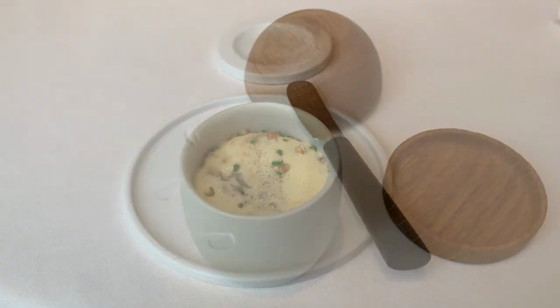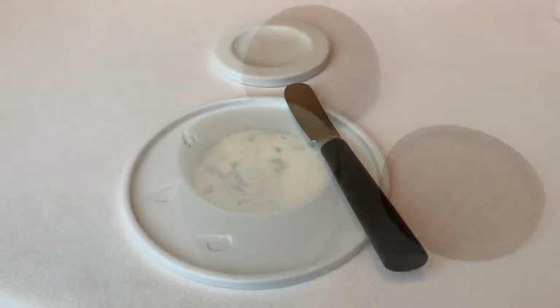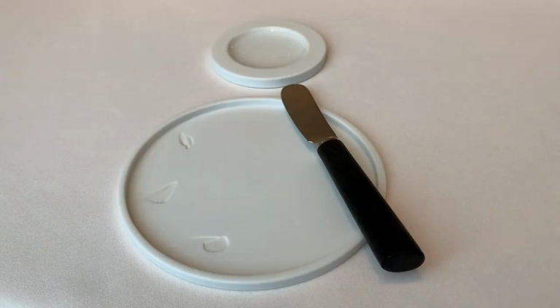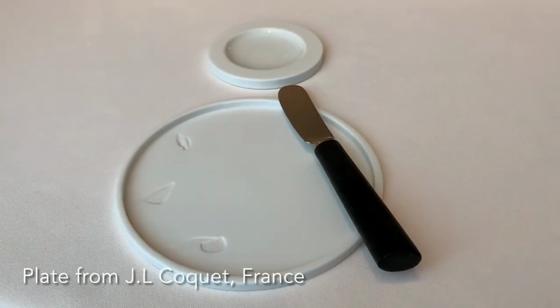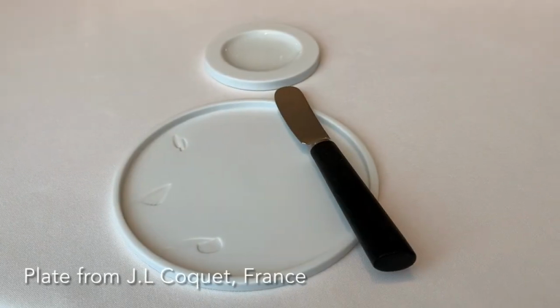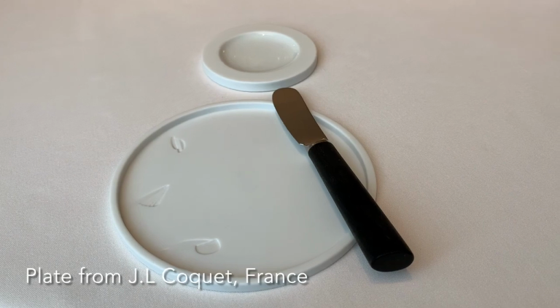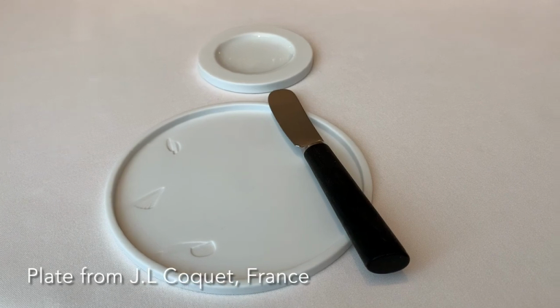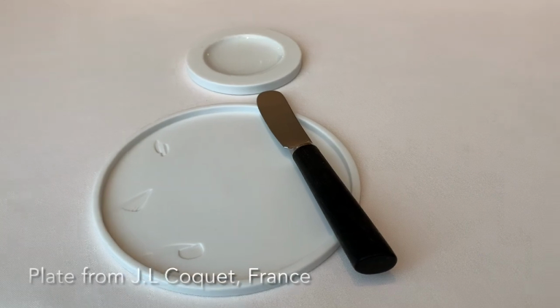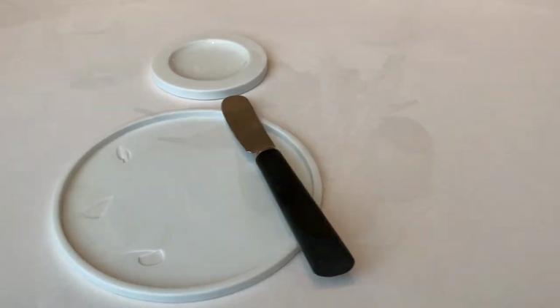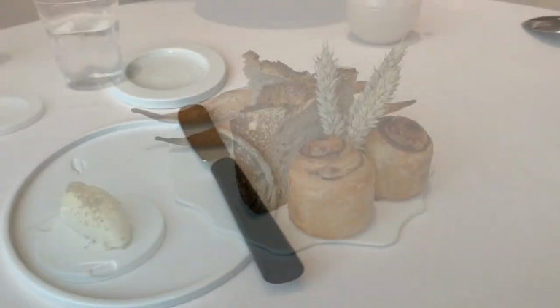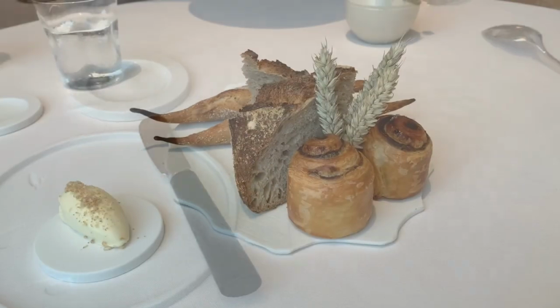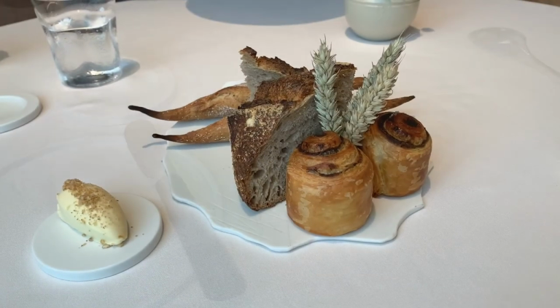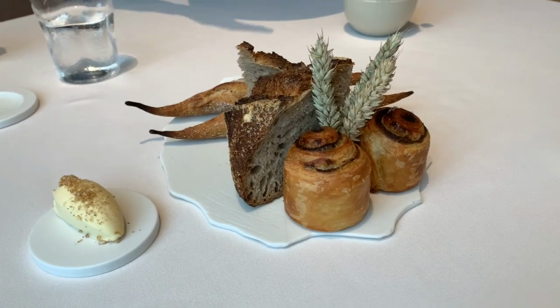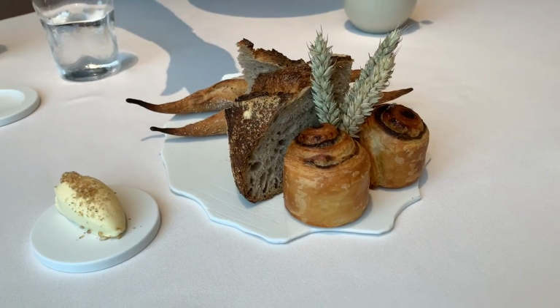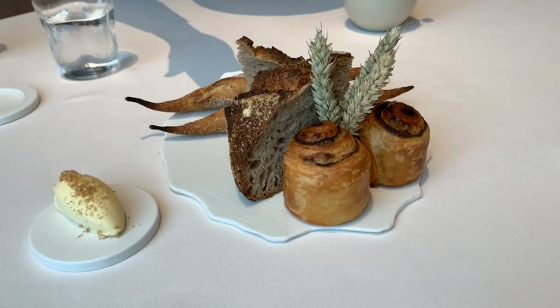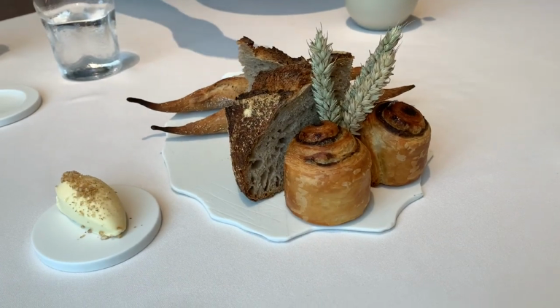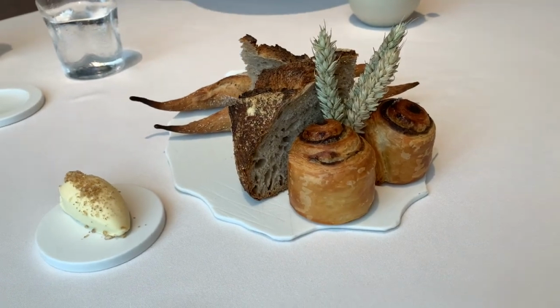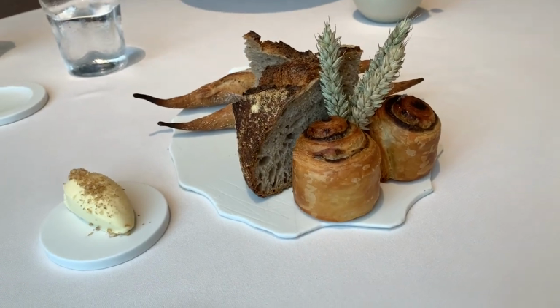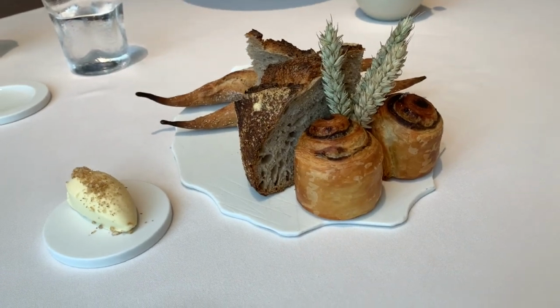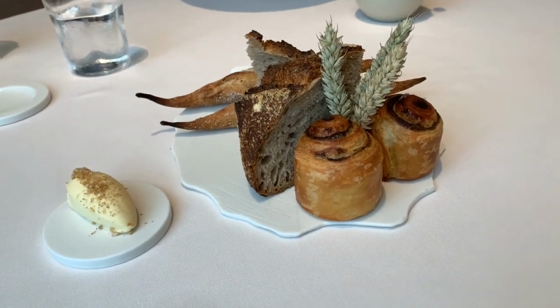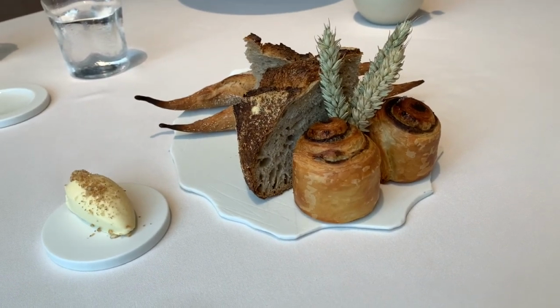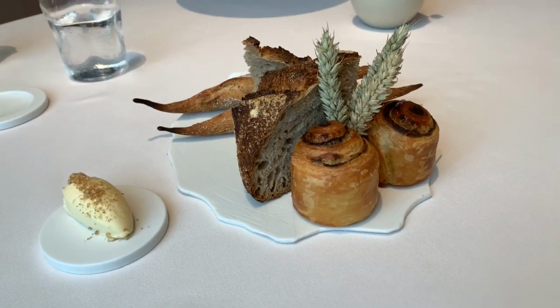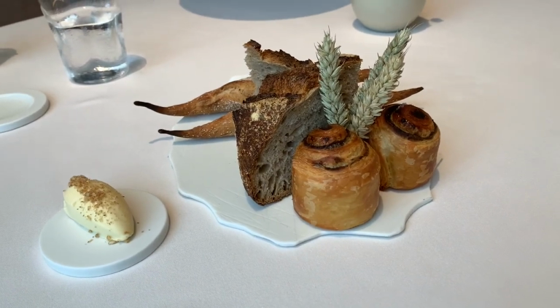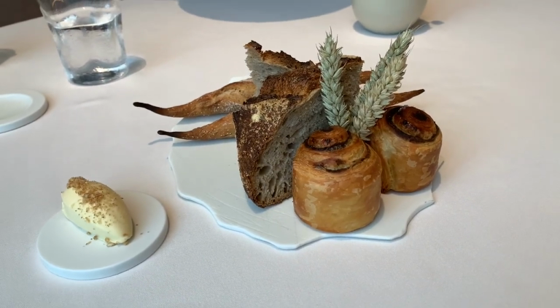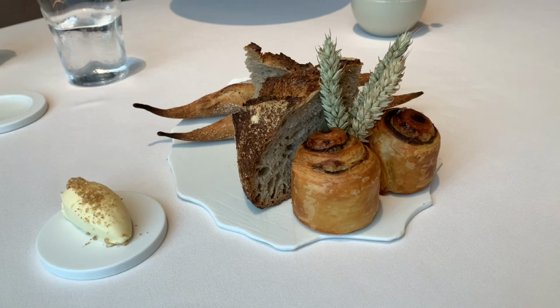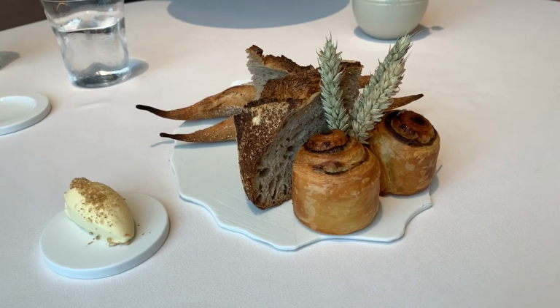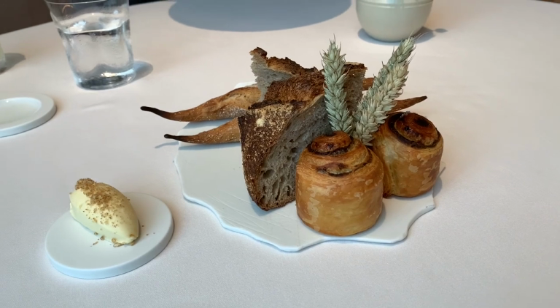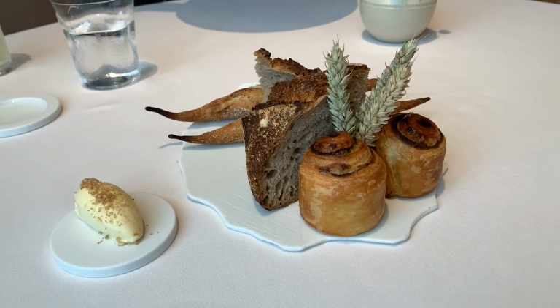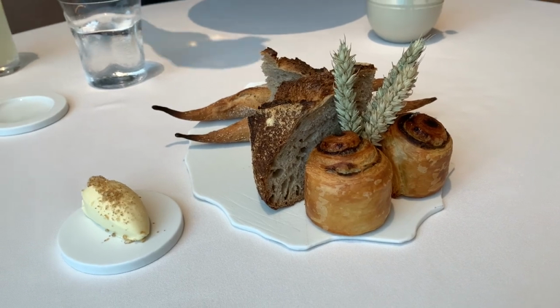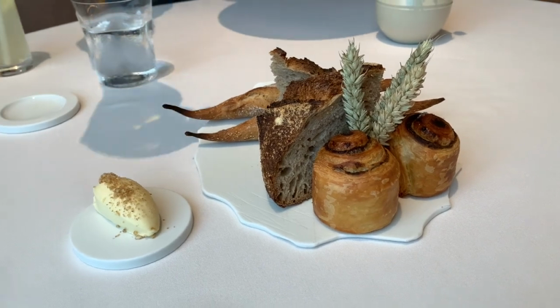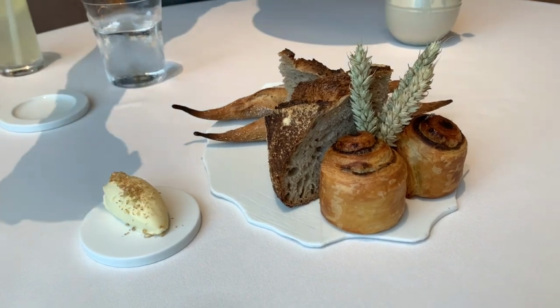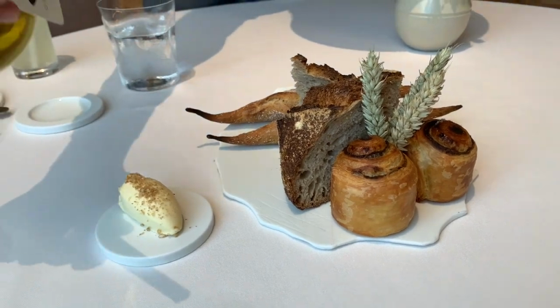A few sourdough and mini baguette for your butter — it's made with beurre blanc. And you have your olive oil from Spain.